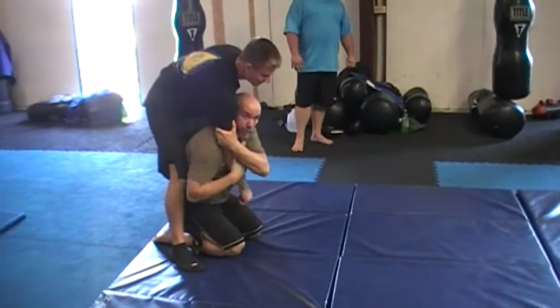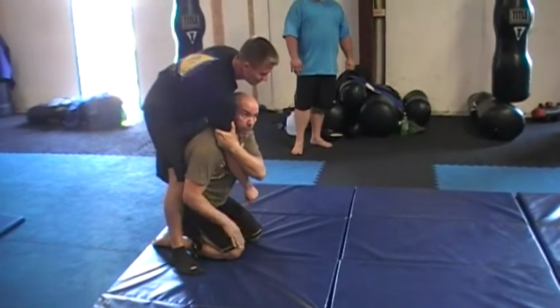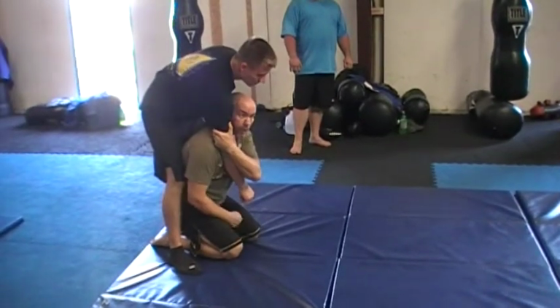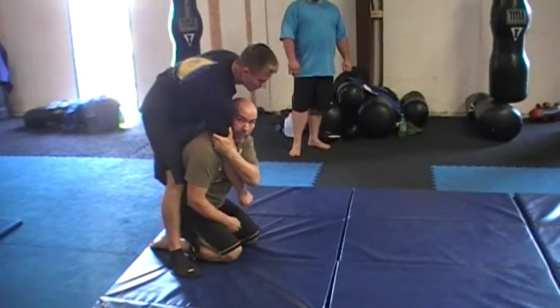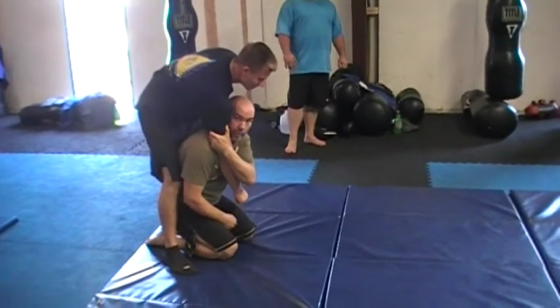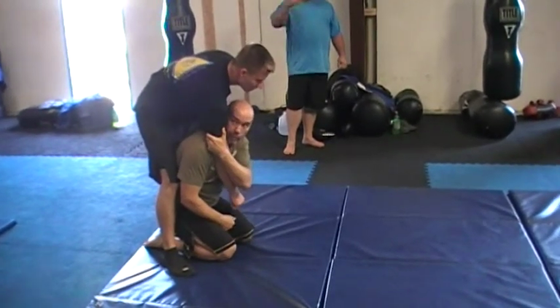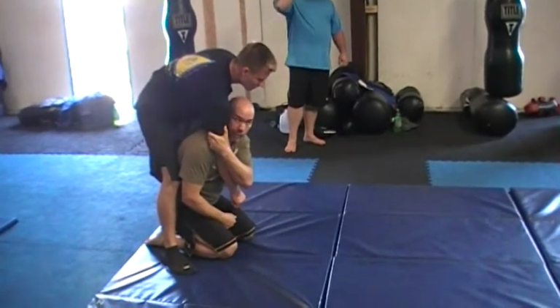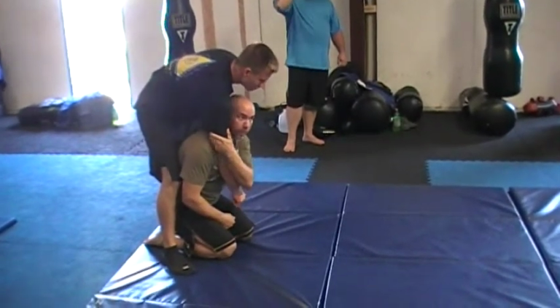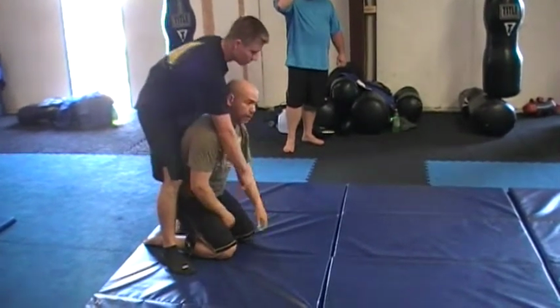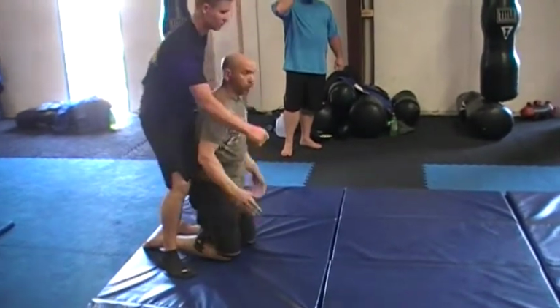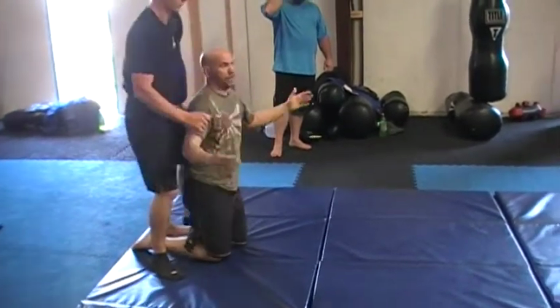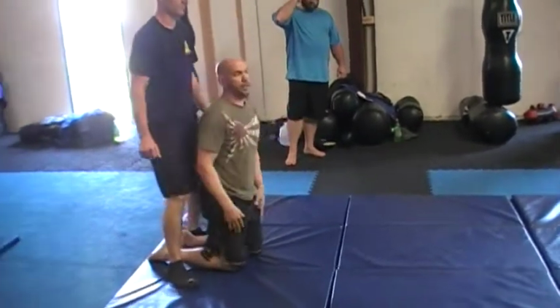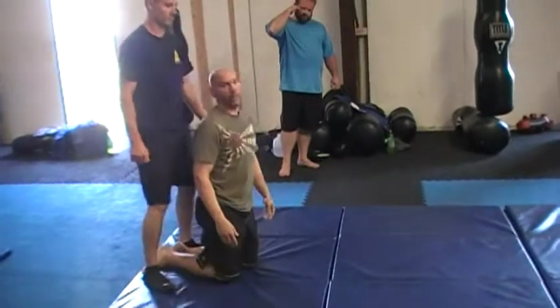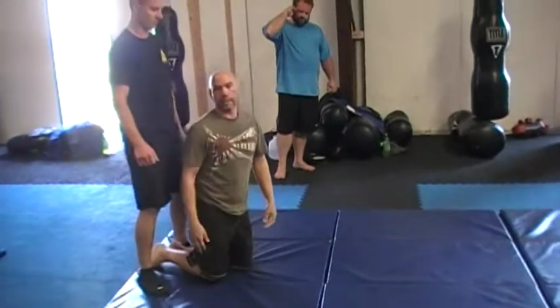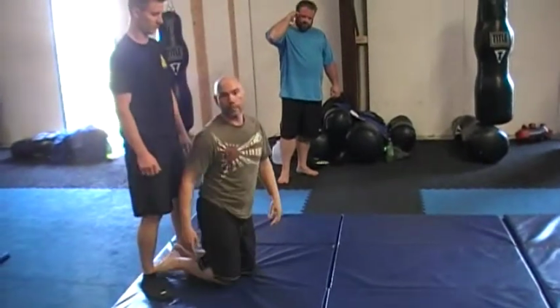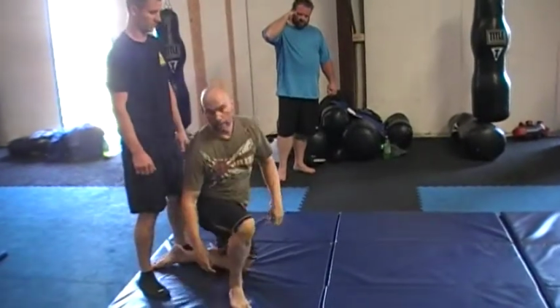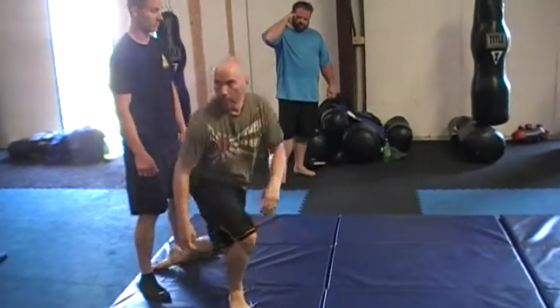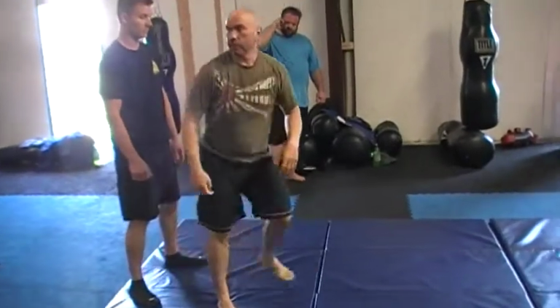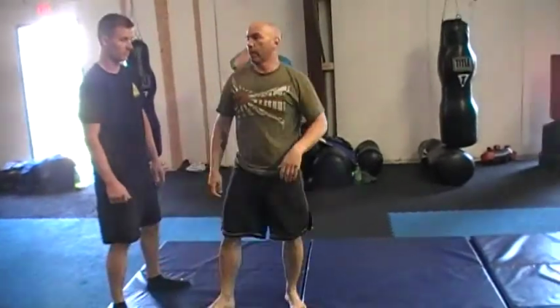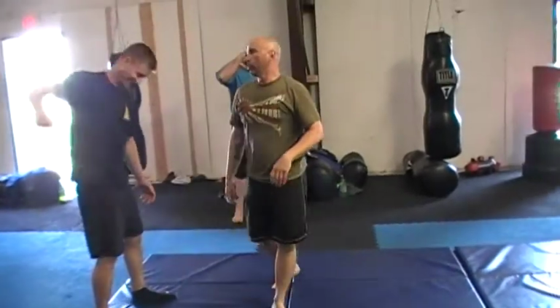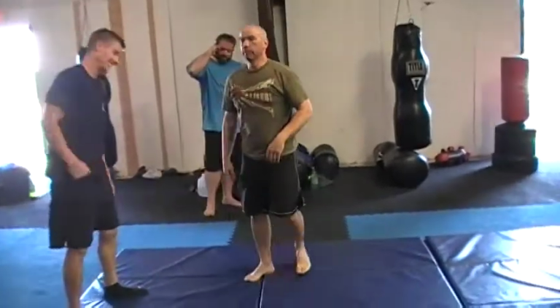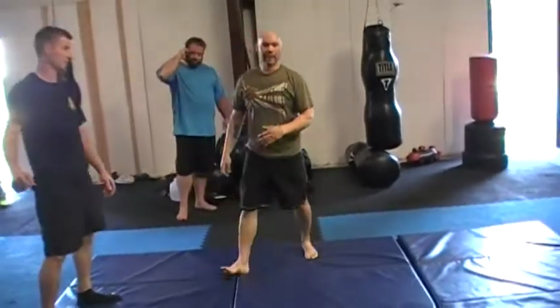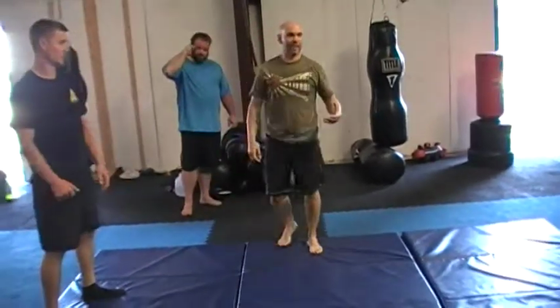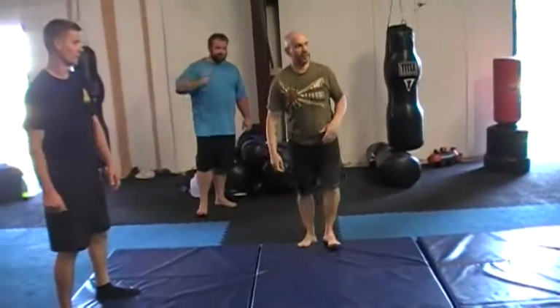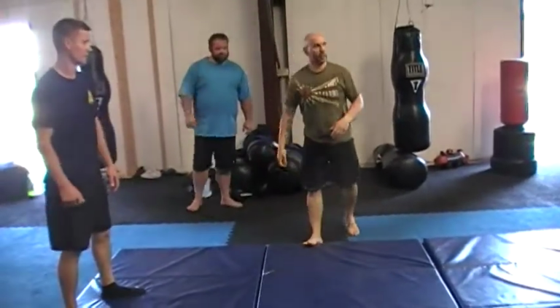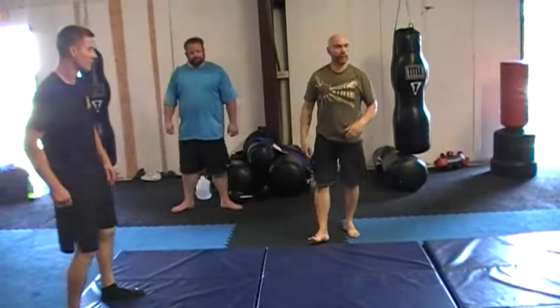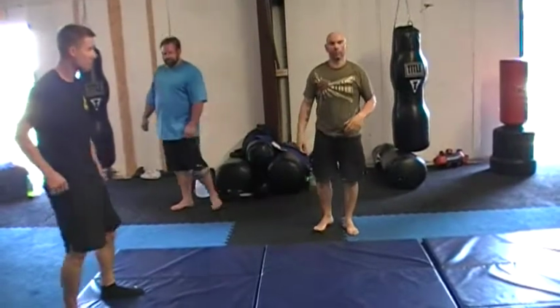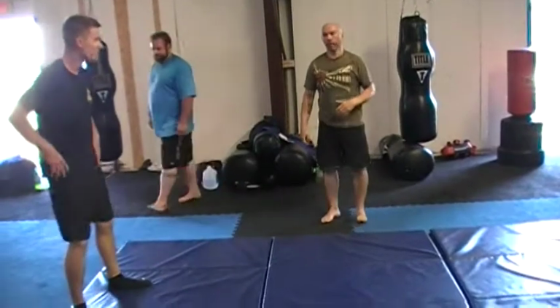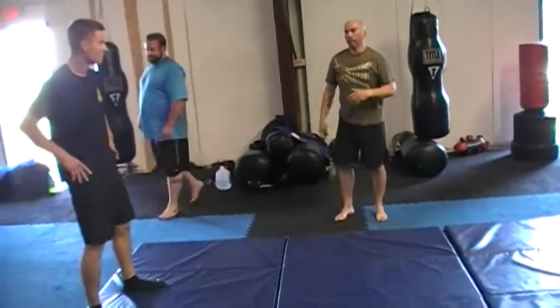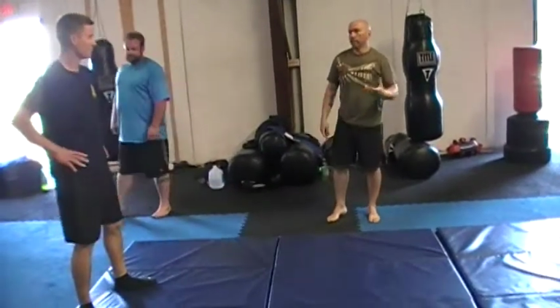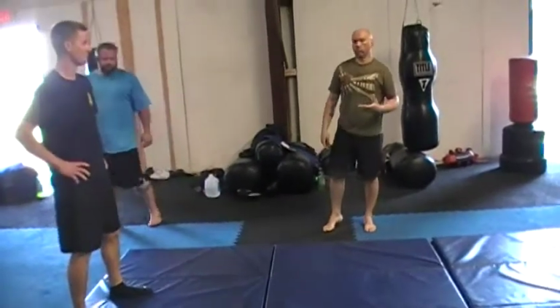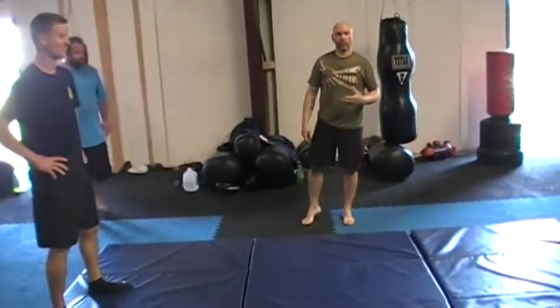I'm going to land pretty hard on my legs and I'm going to be right underneath them. In a judo competition or in BJJ, I do it anytime. On a sidewalk, I probably wouldn't, but everybody likes that. It's a second throw. It looks good. It's super cool.